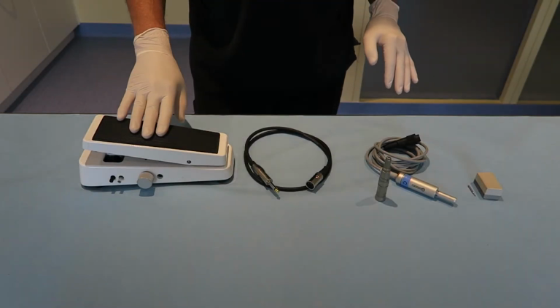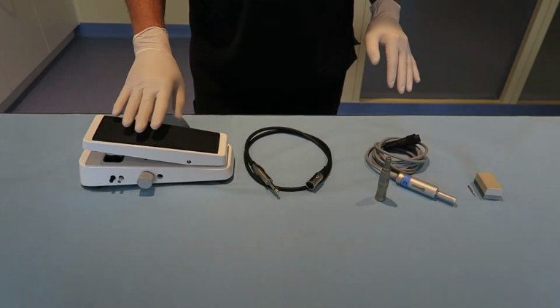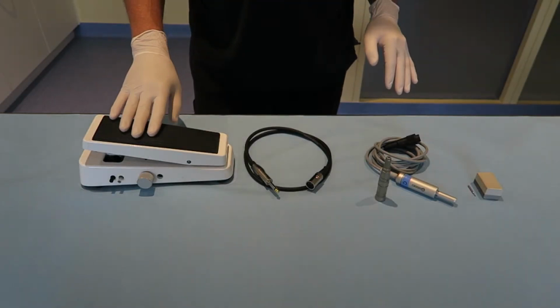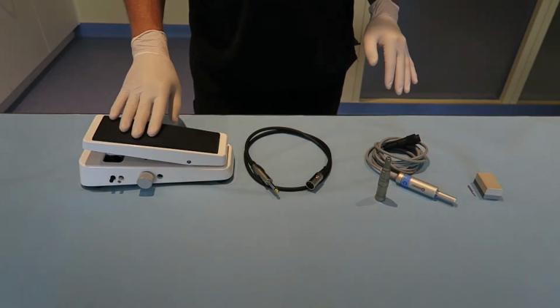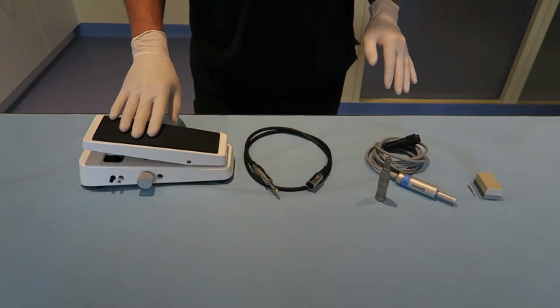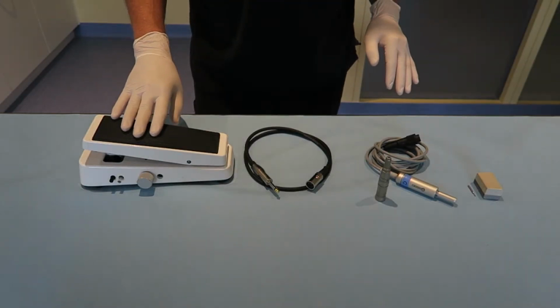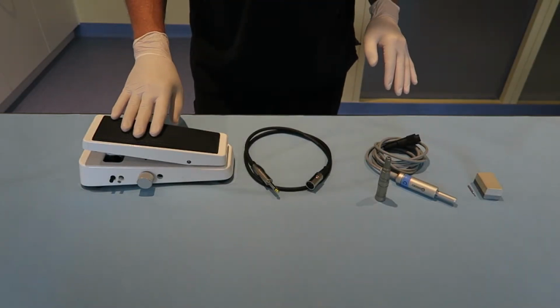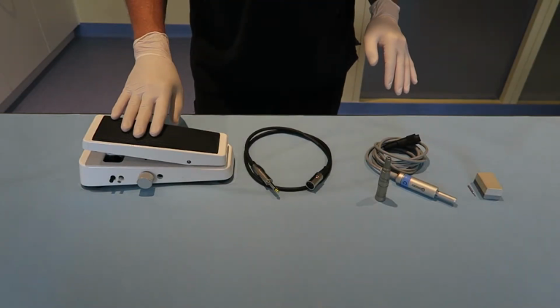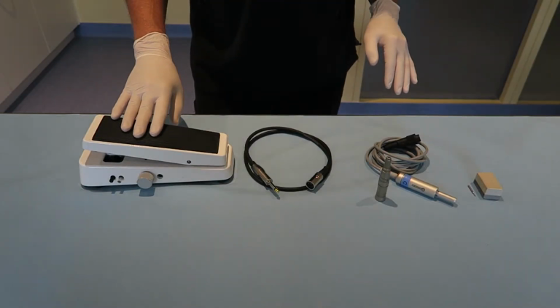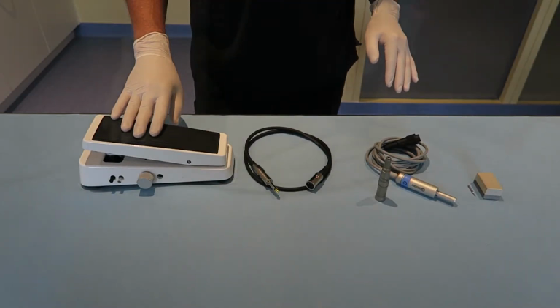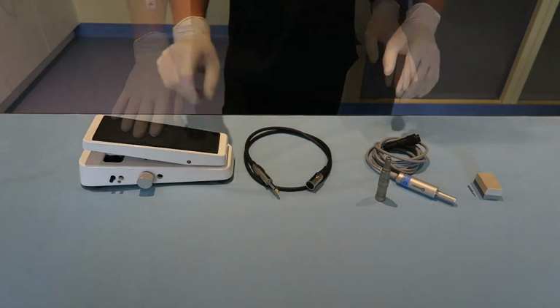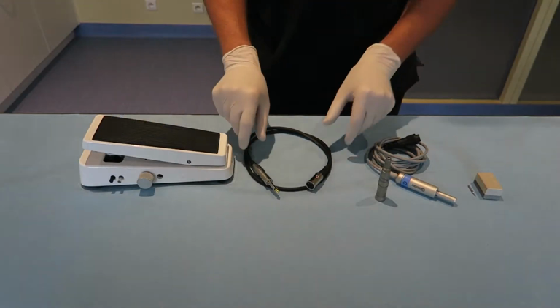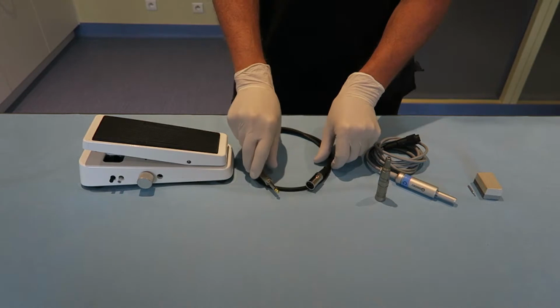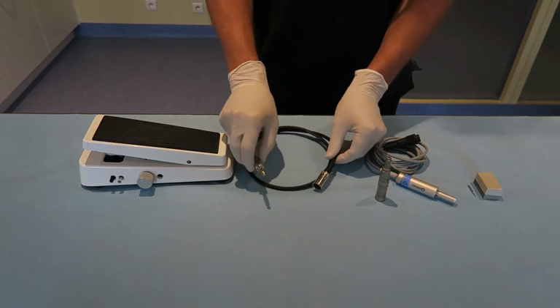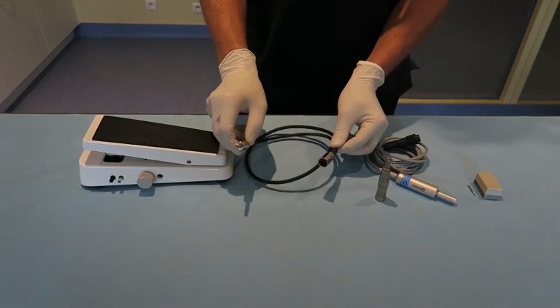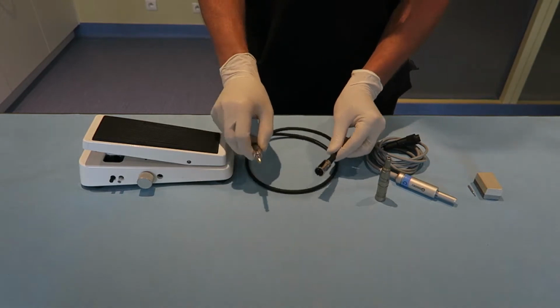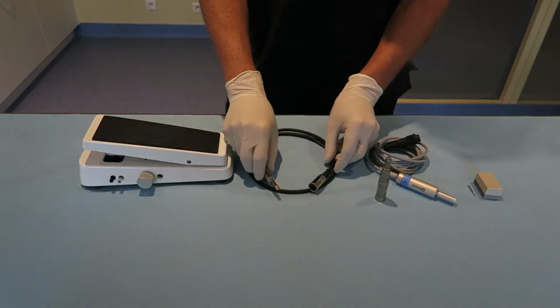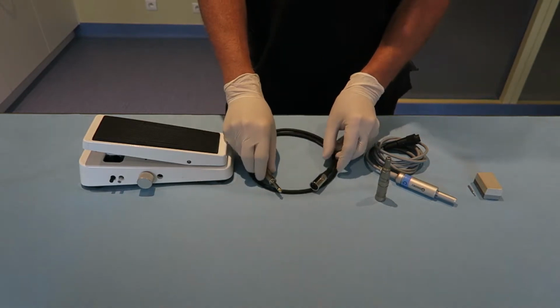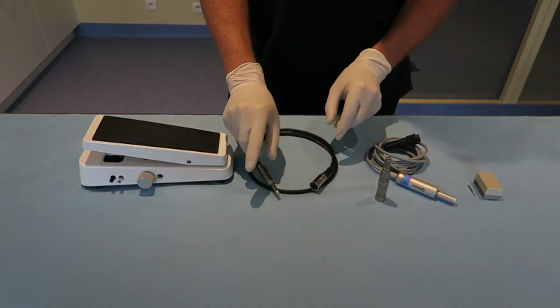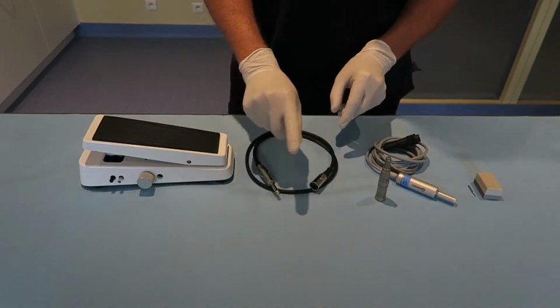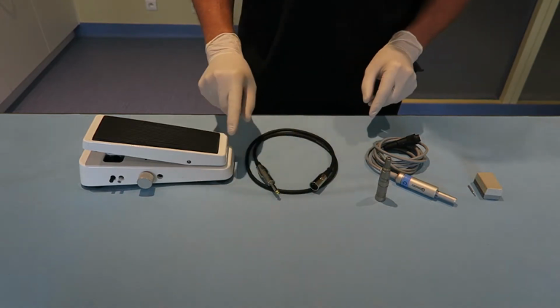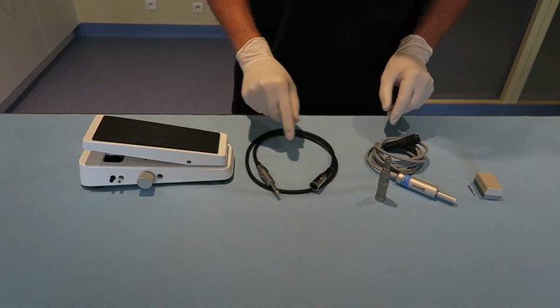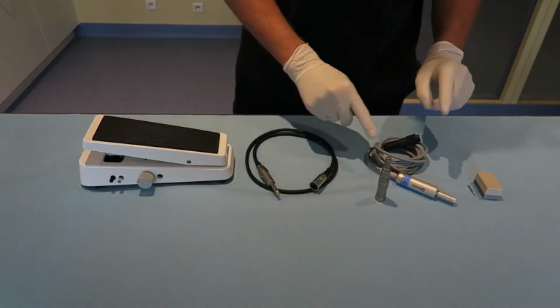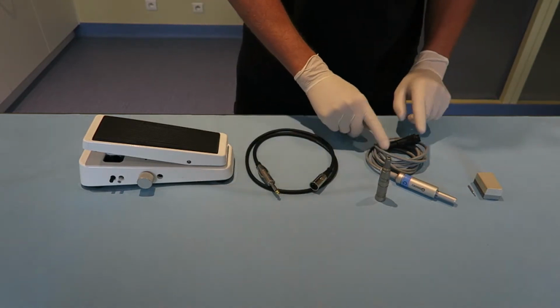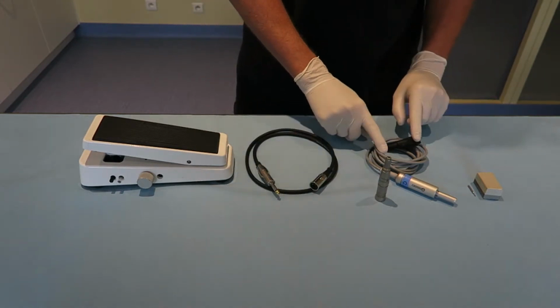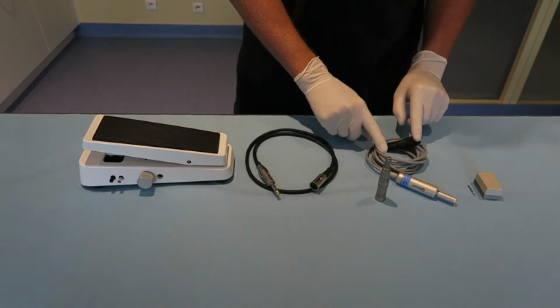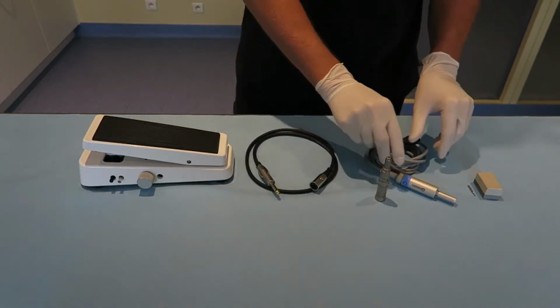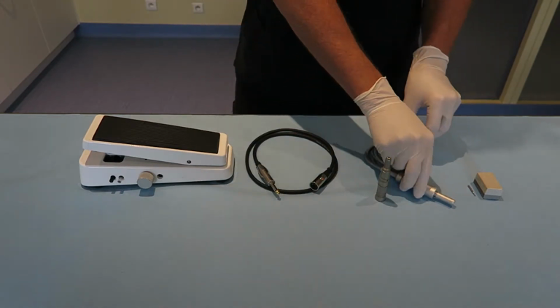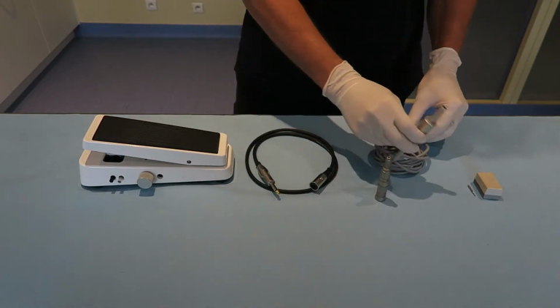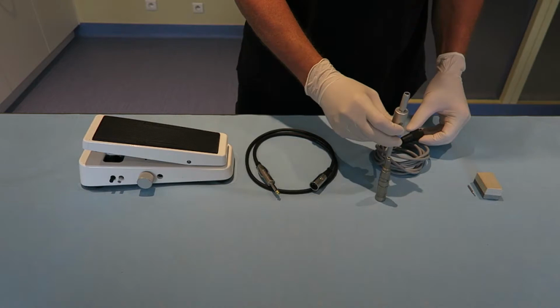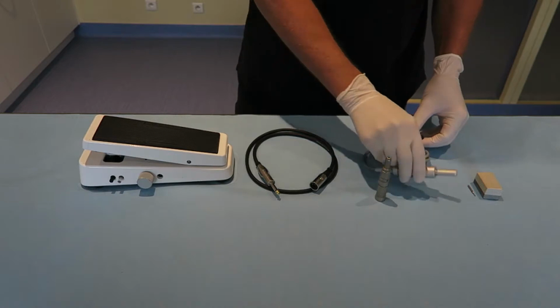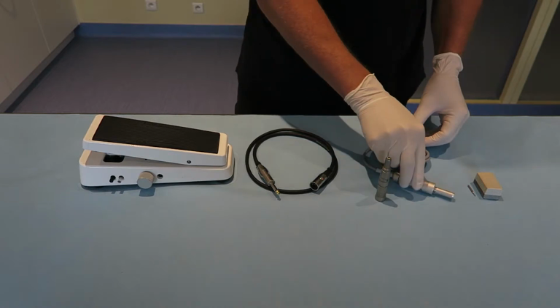The WOW FUE system consists of a foot pedal, a cord that will serve as liaison, a motor and handpiece.